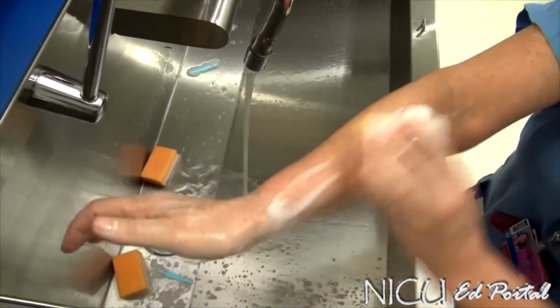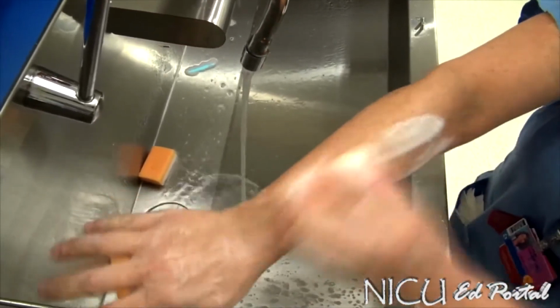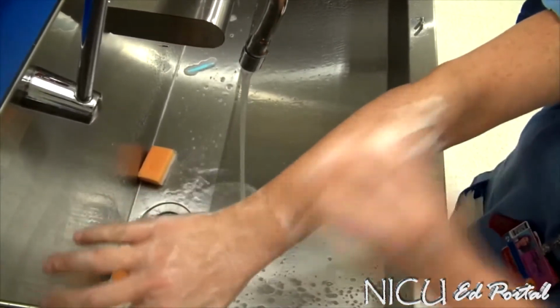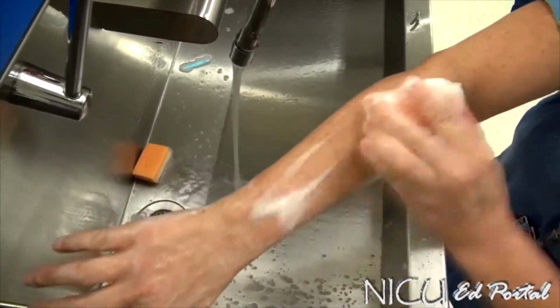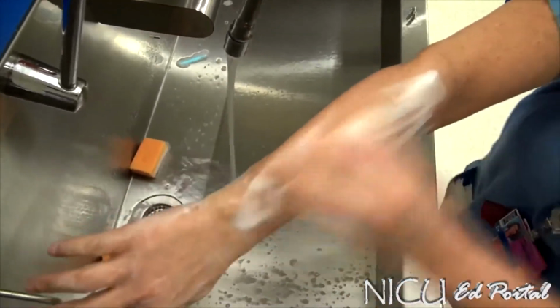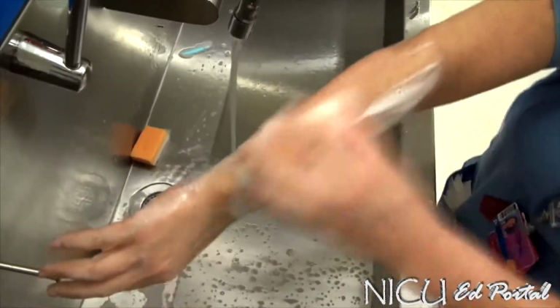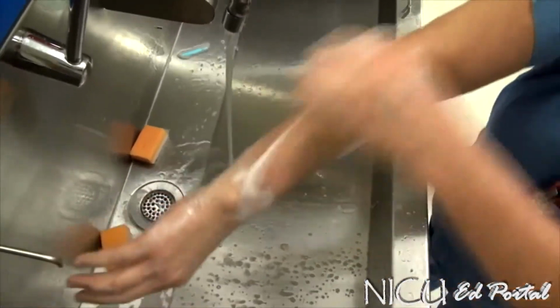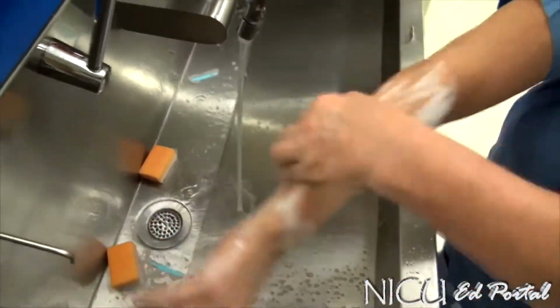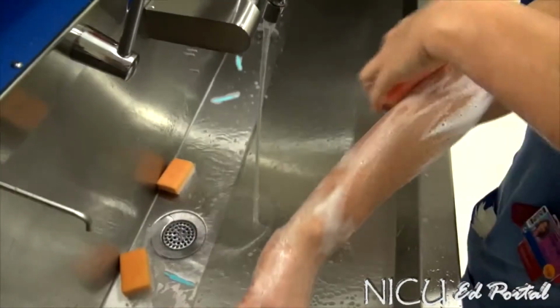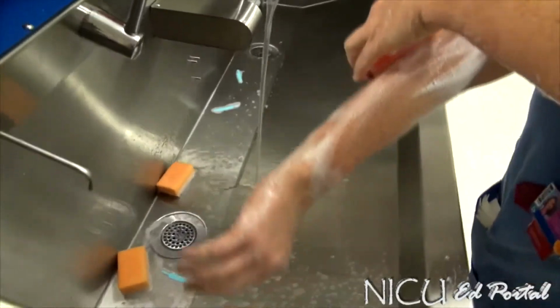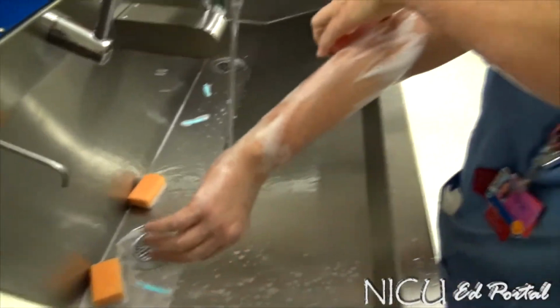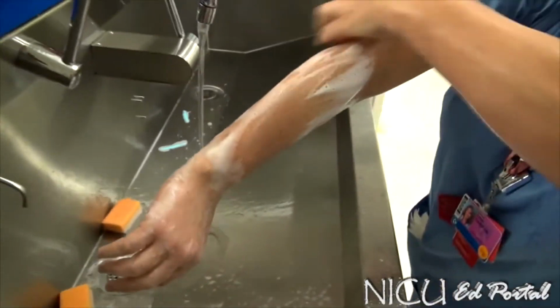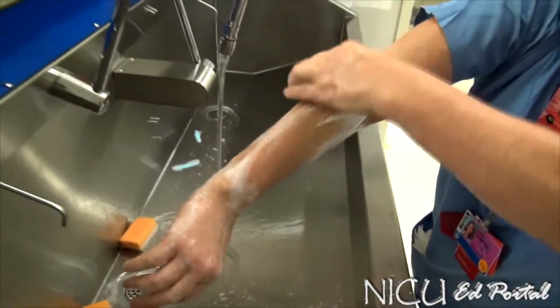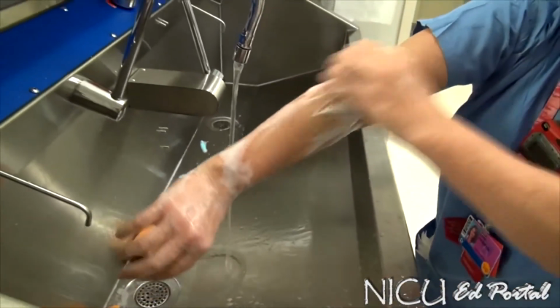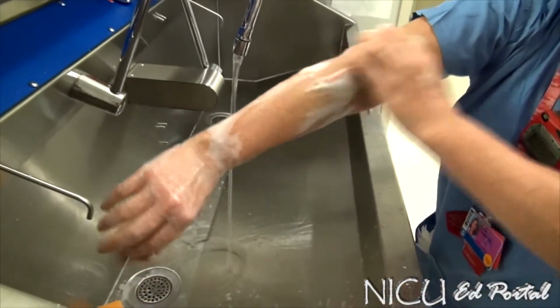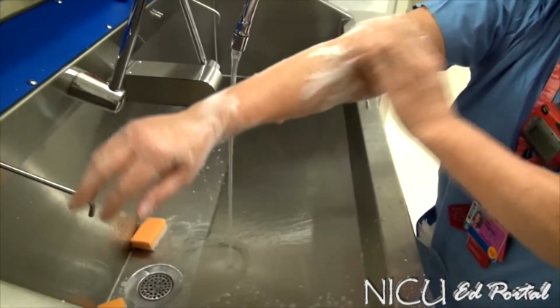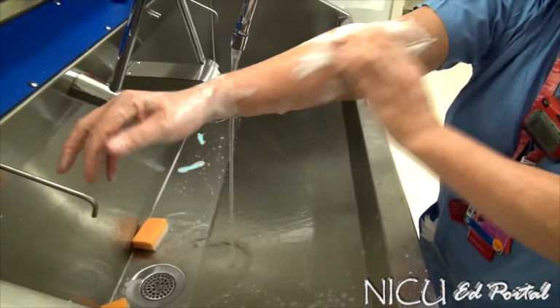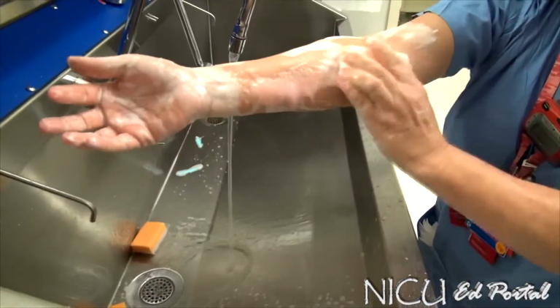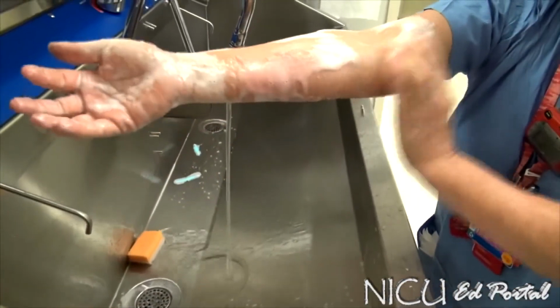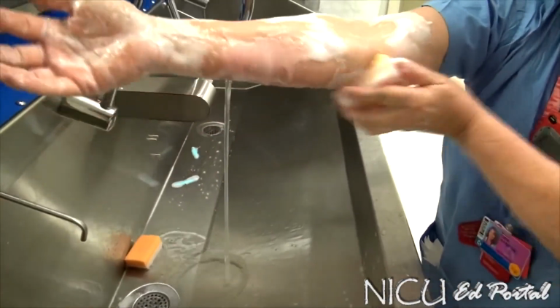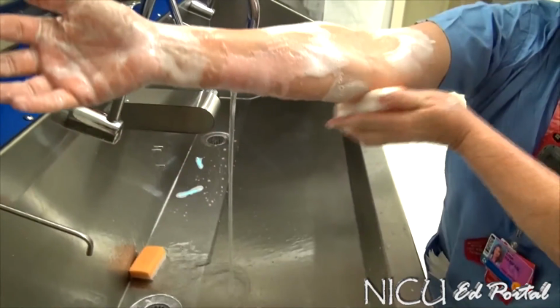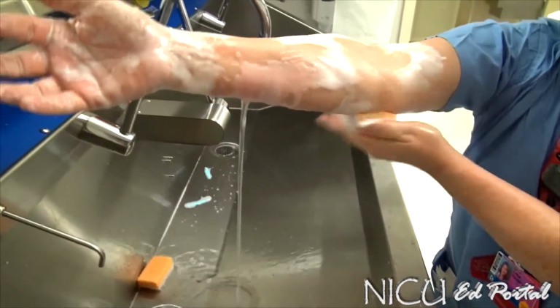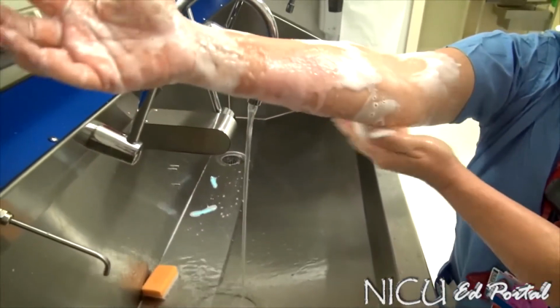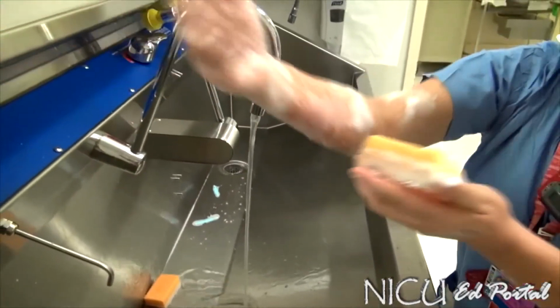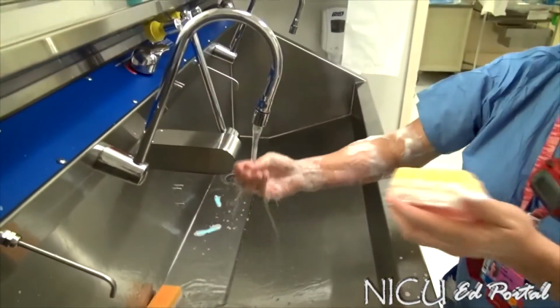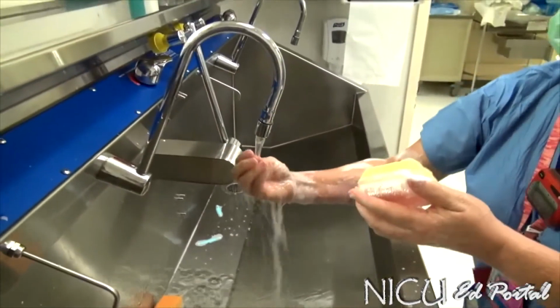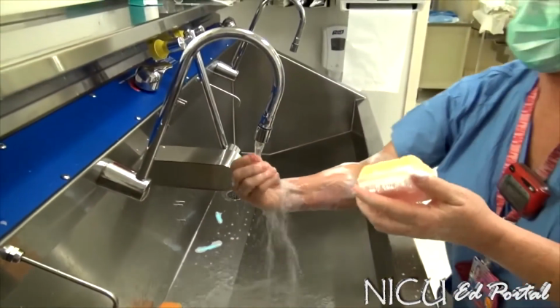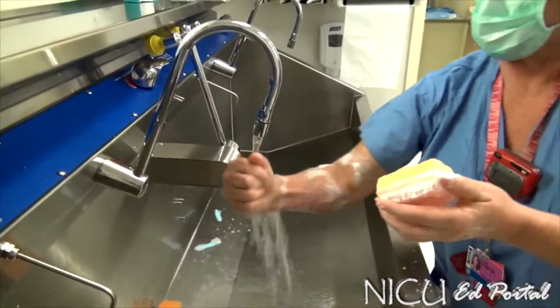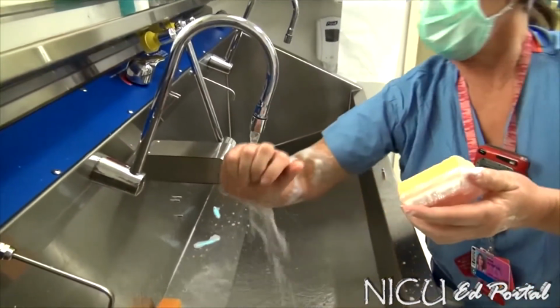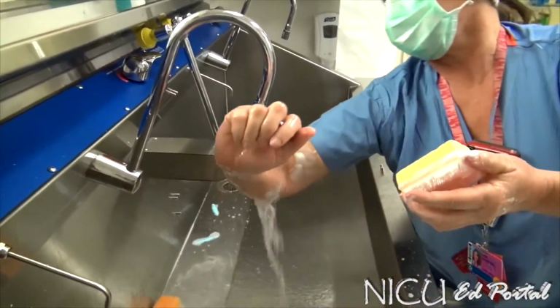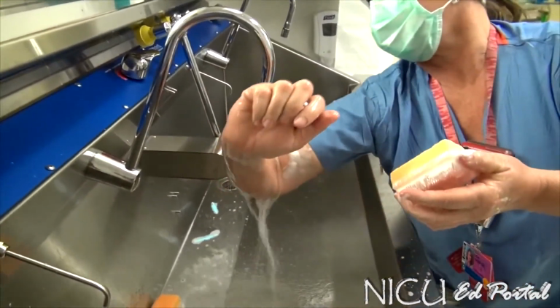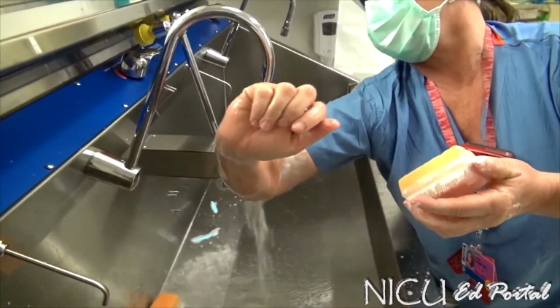Then you loosen it and switch to the foam side, scrubbing each plane about five strokes all the way over. The last part is about two inches above the elbow, and then you rinse where everything flows down.